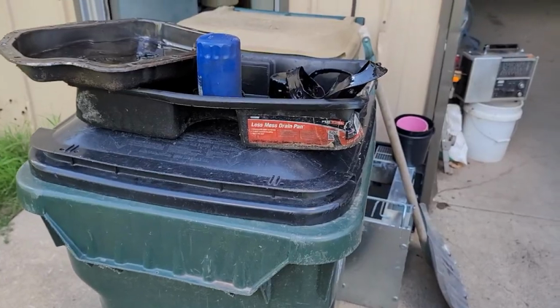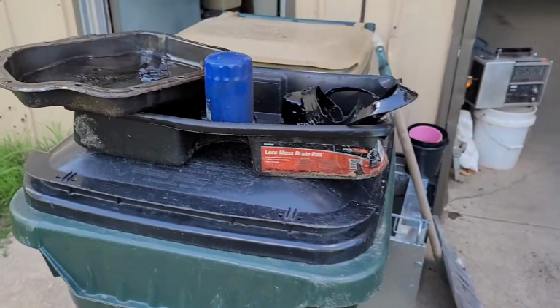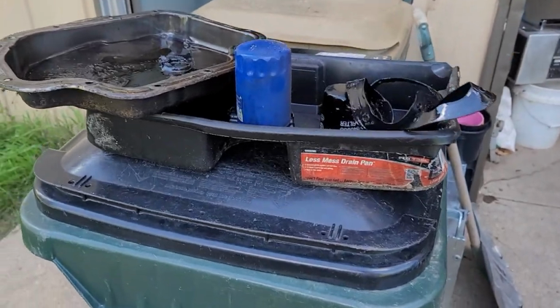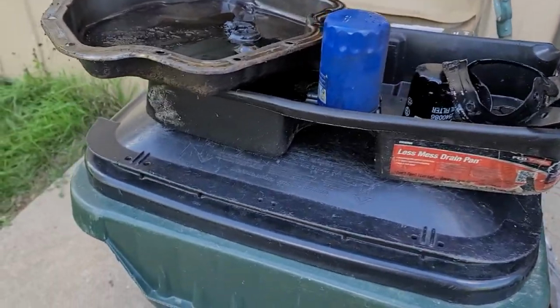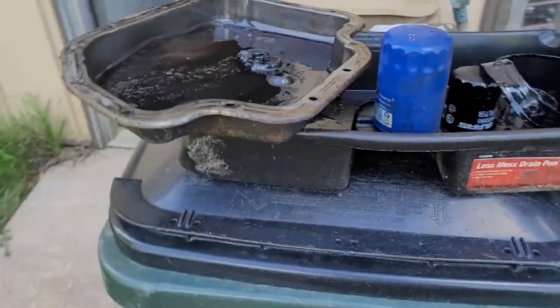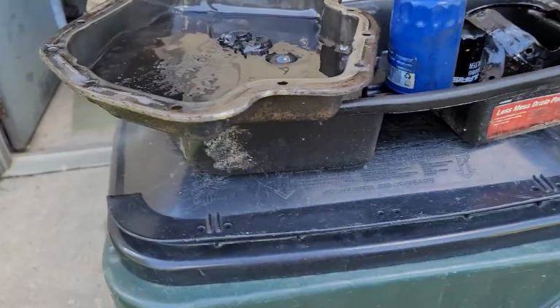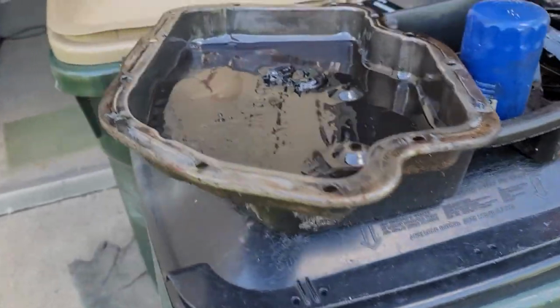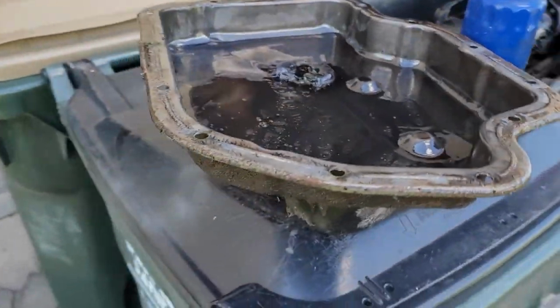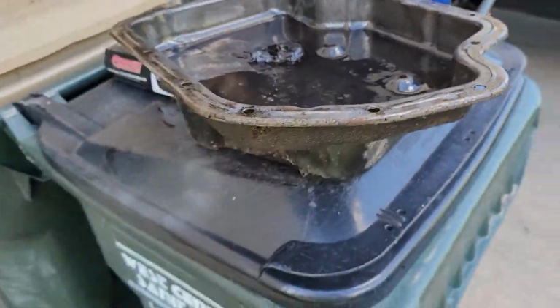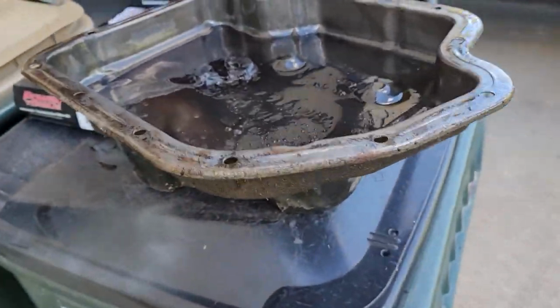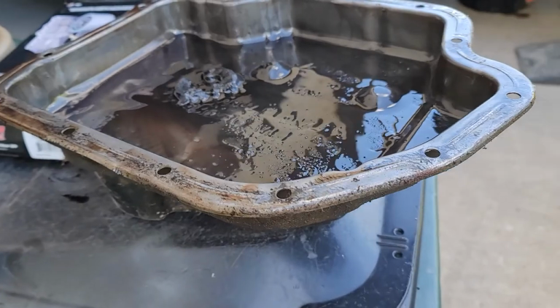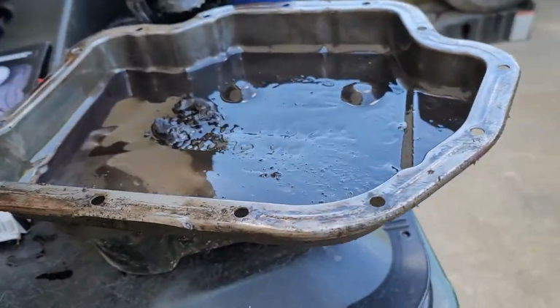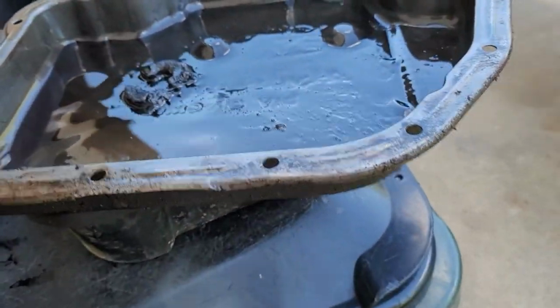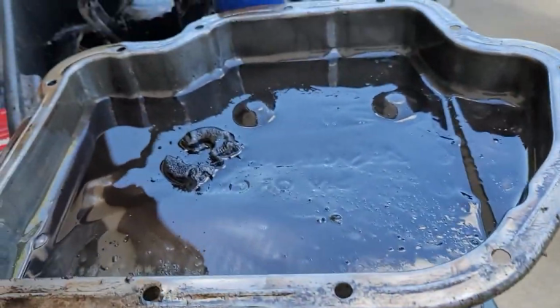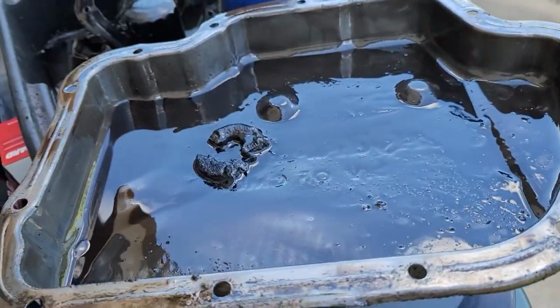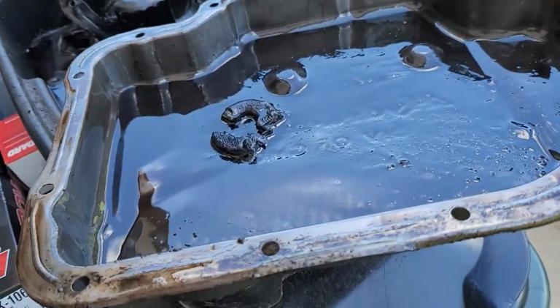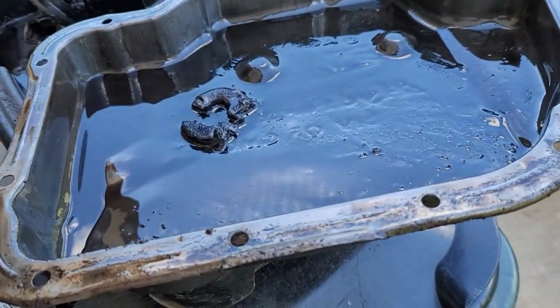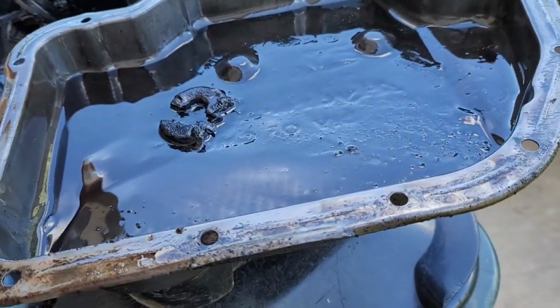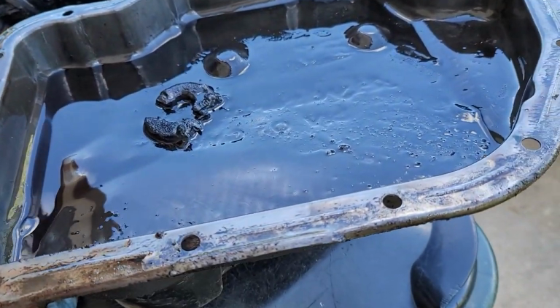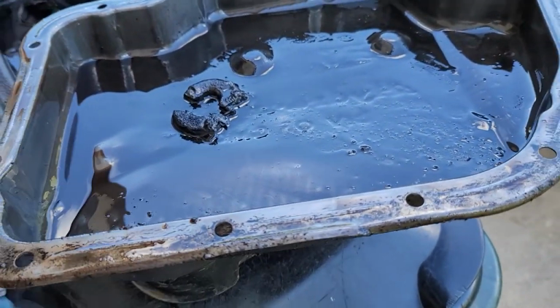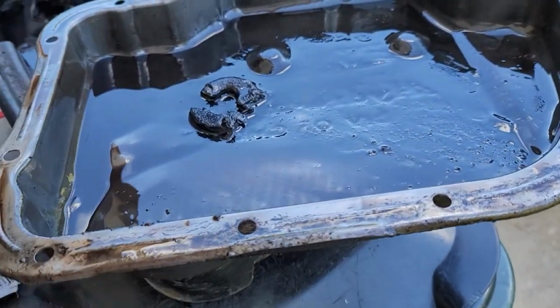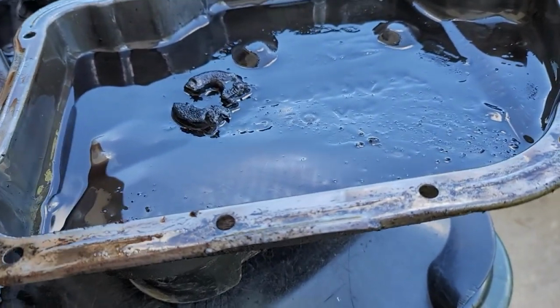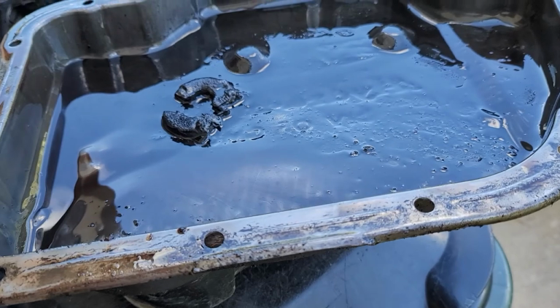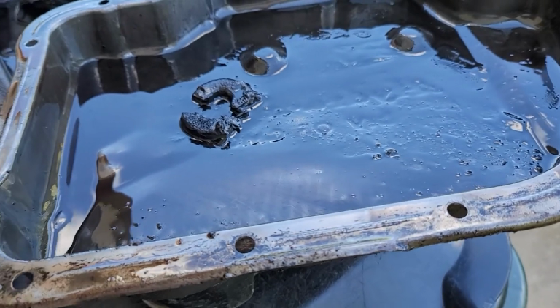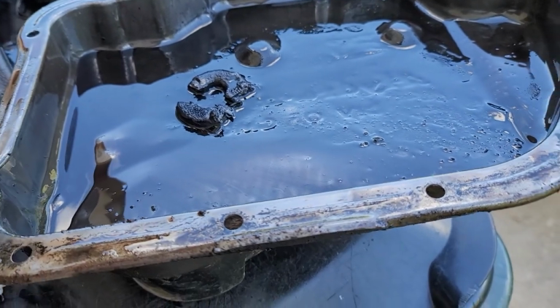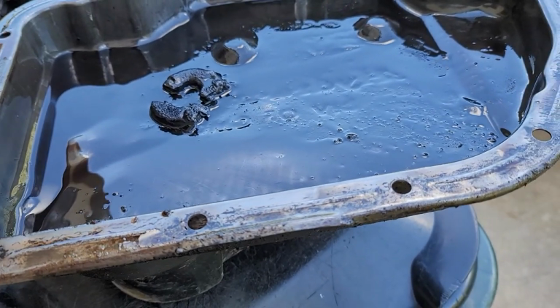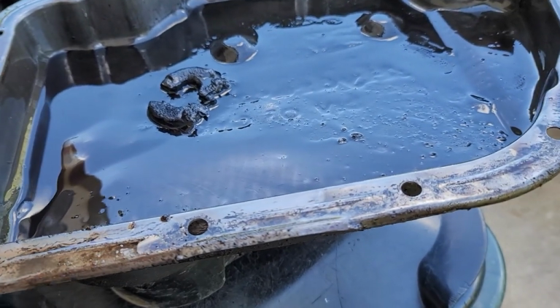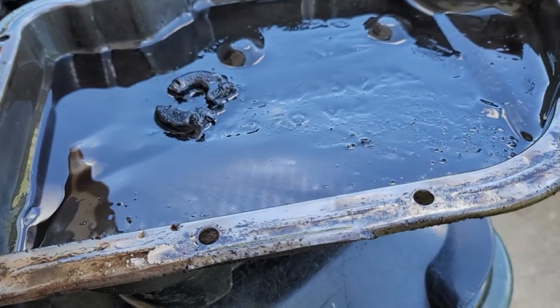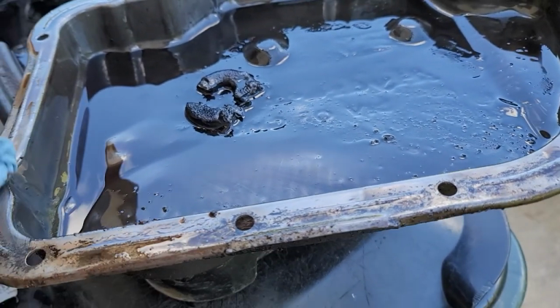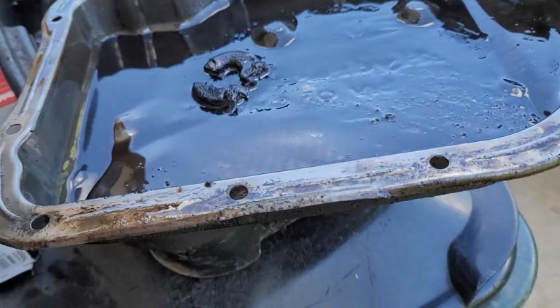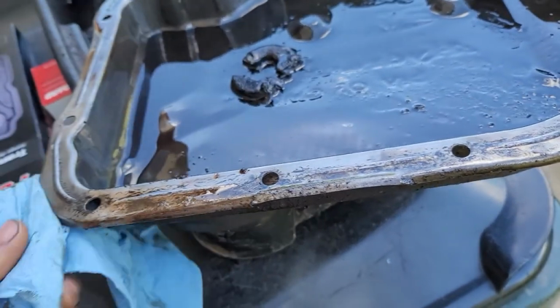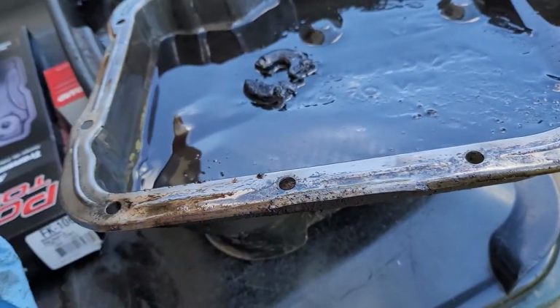Good afternoon, YouTube. So I finally got around to doing my transmission fluid. I found out a whole lot today that I wasn't really terribly excited to find out, to be honest.